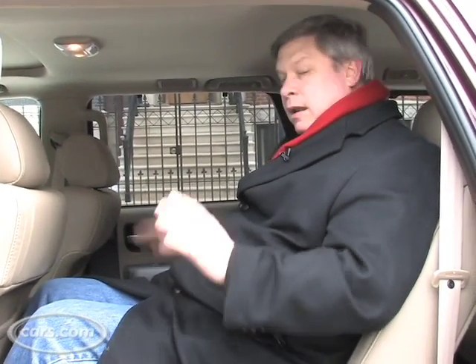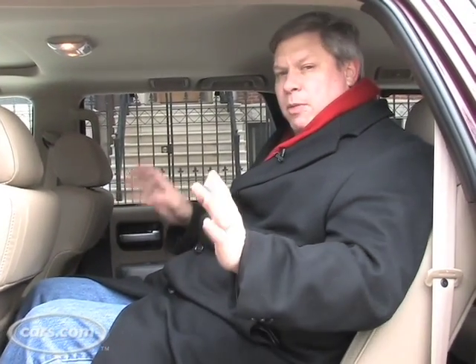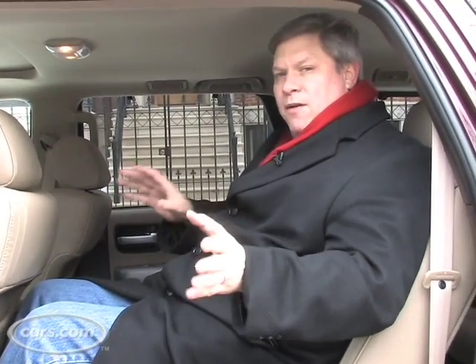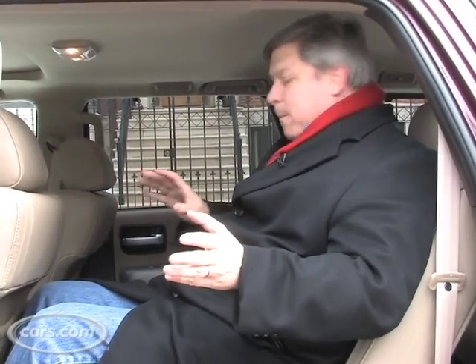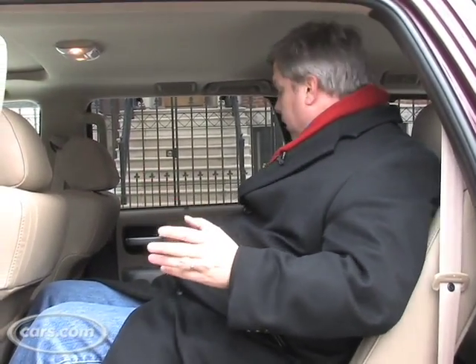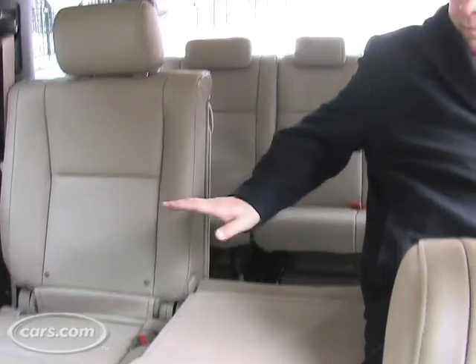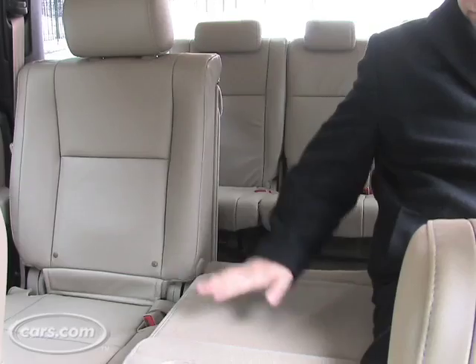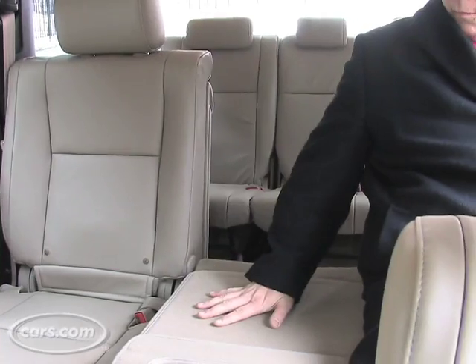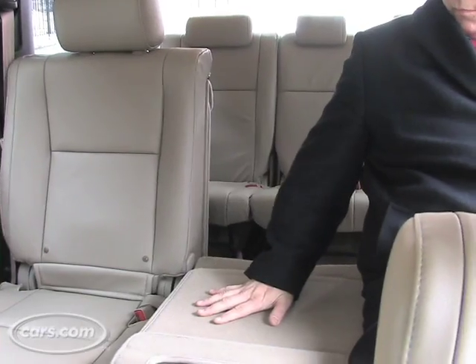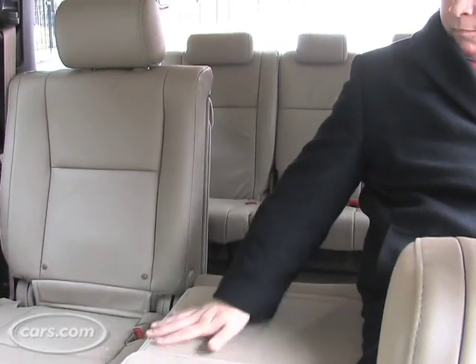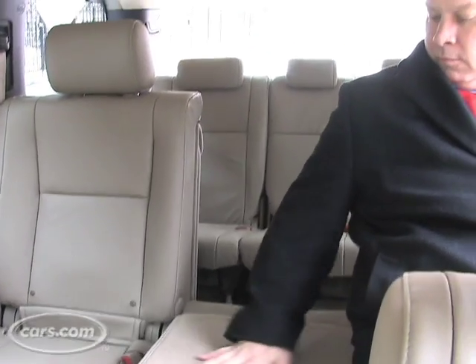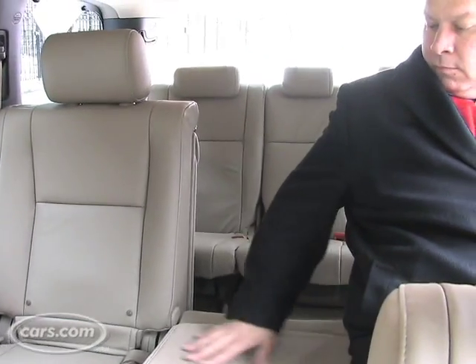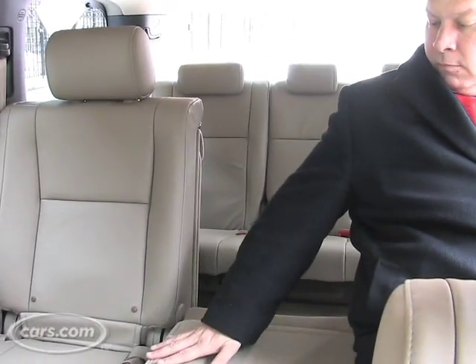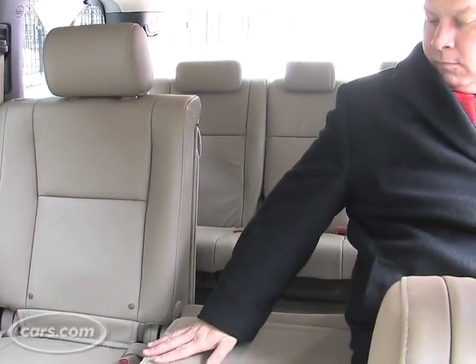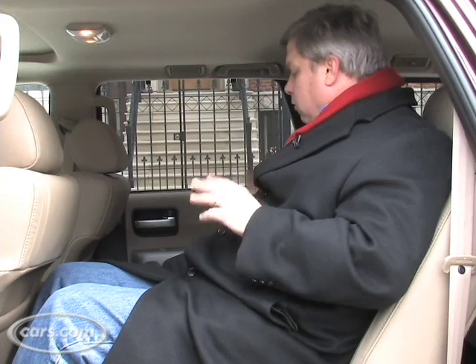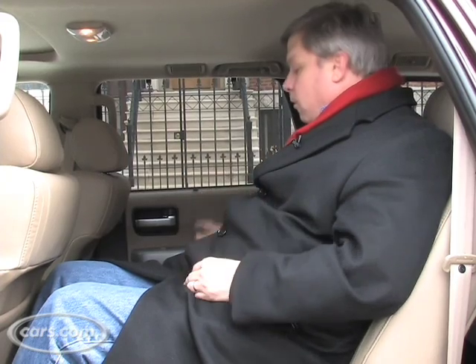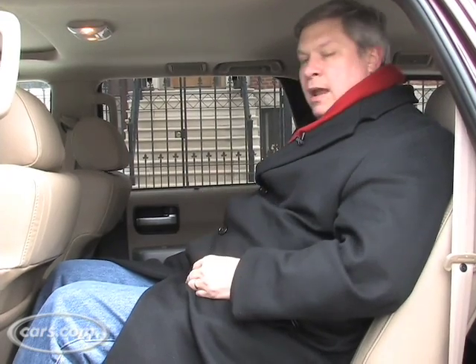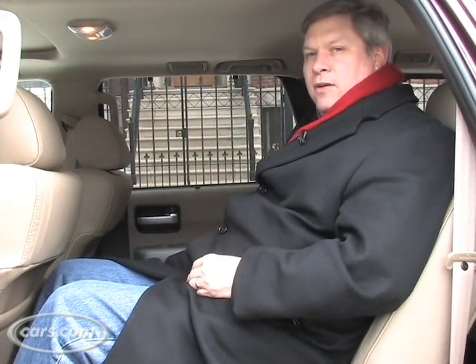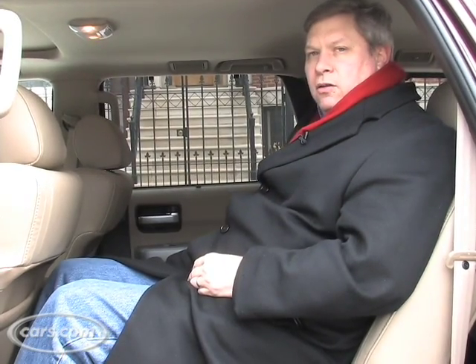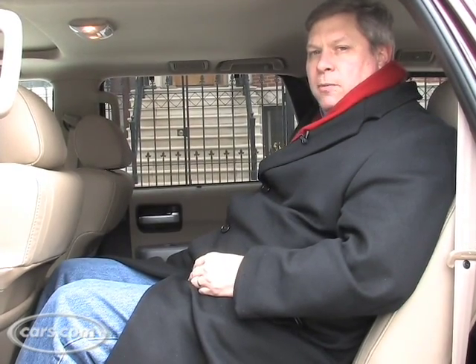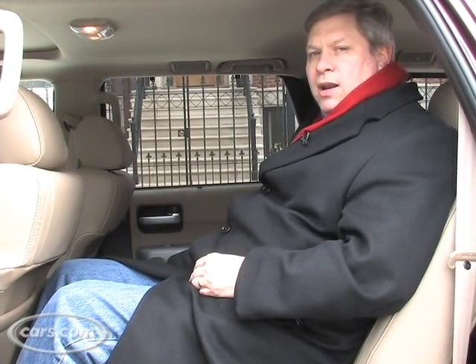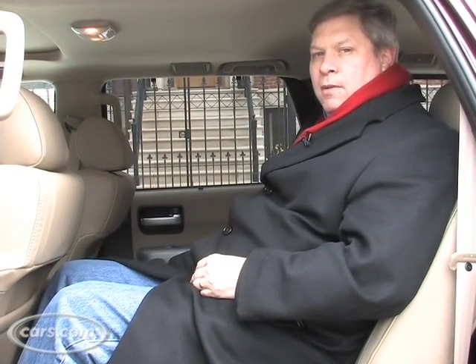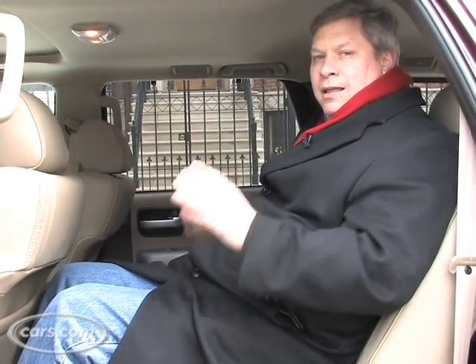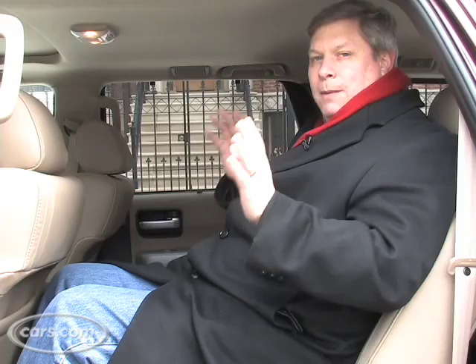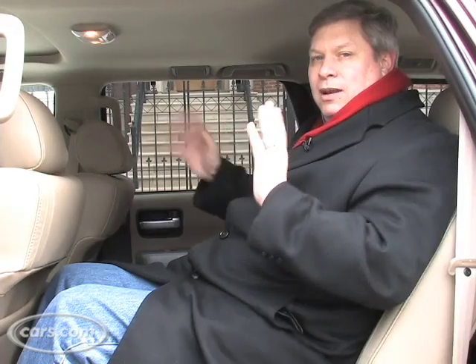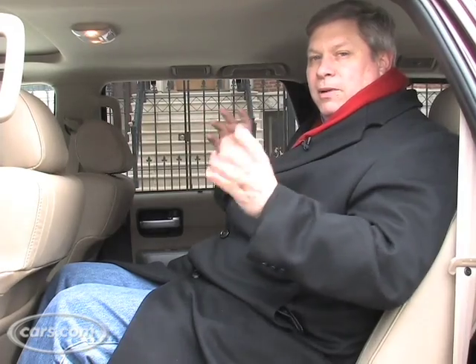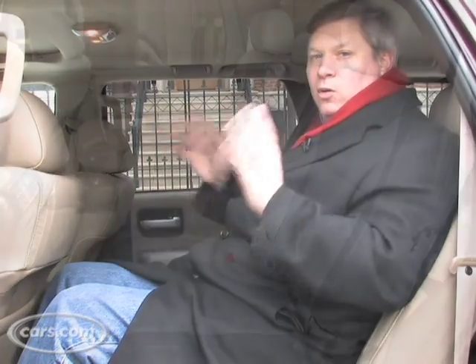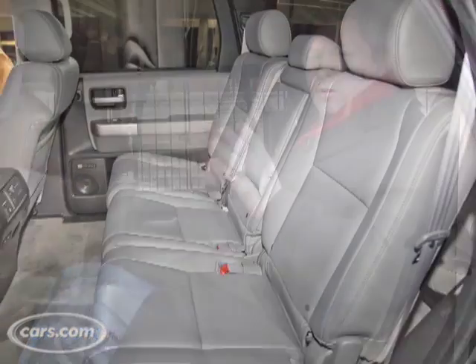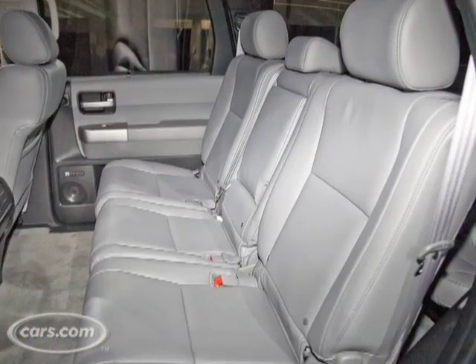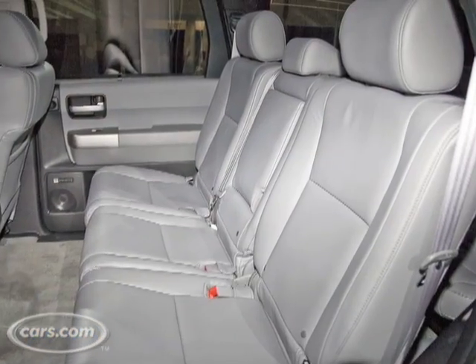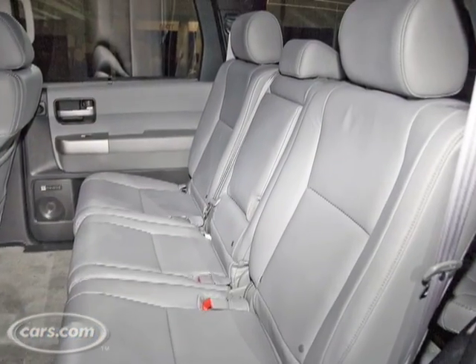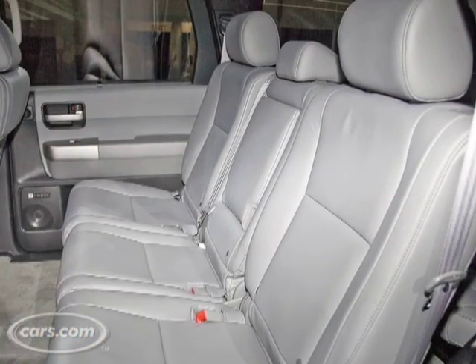Now, from the point of view of a parent, what's great is you can have two captain's chairs in the second row, and you've got this divider between them that keeps those kids from getting to each other and annoying each other on long hauls.